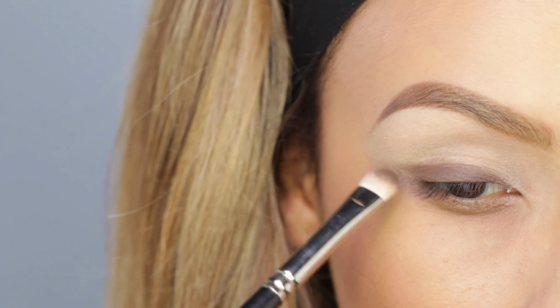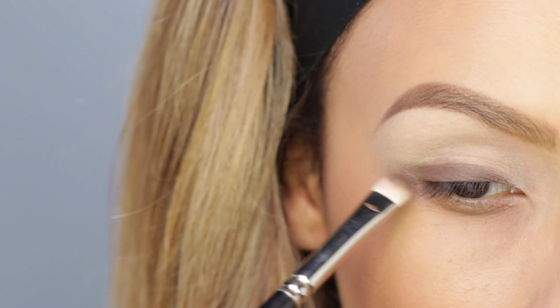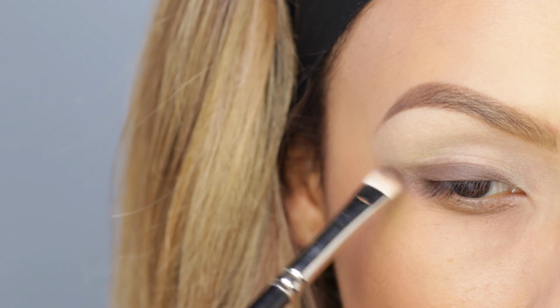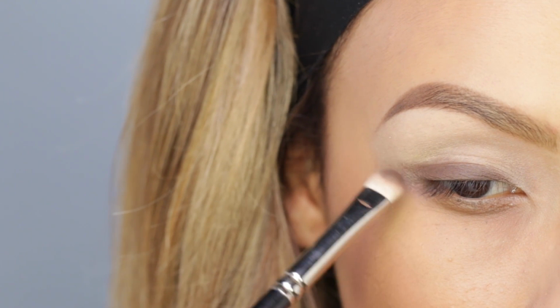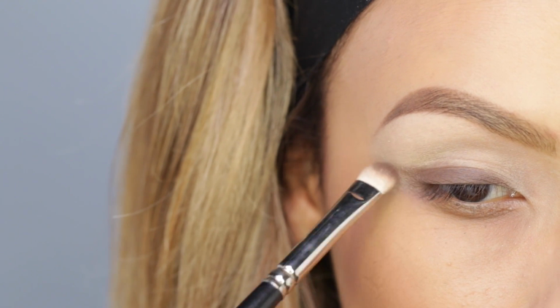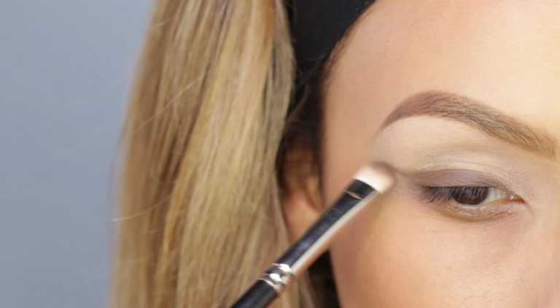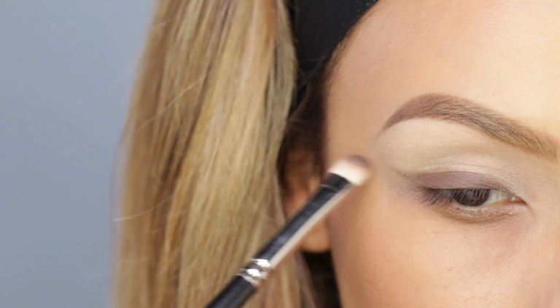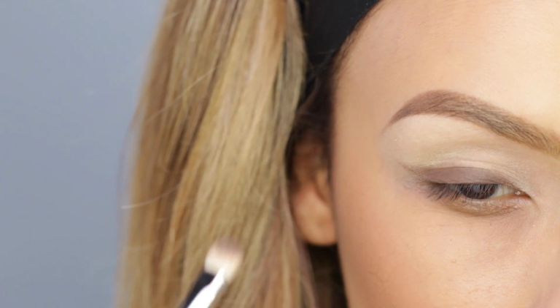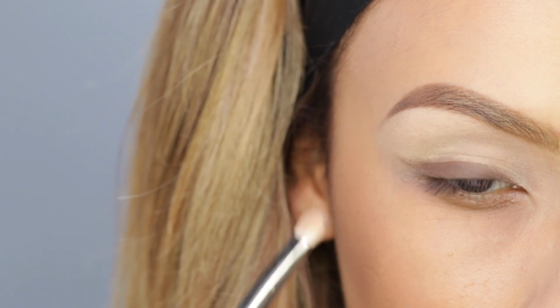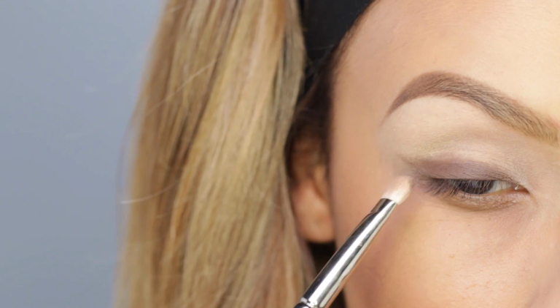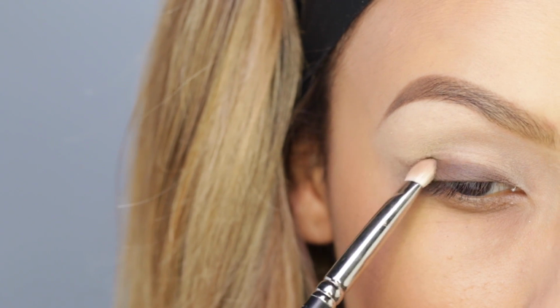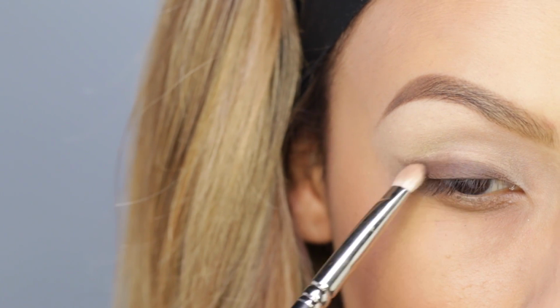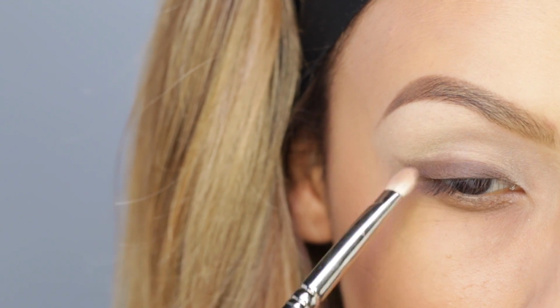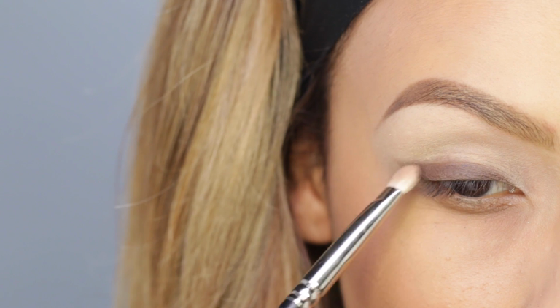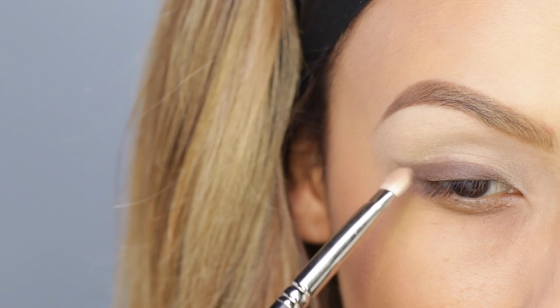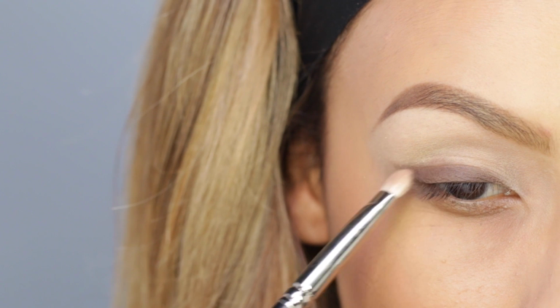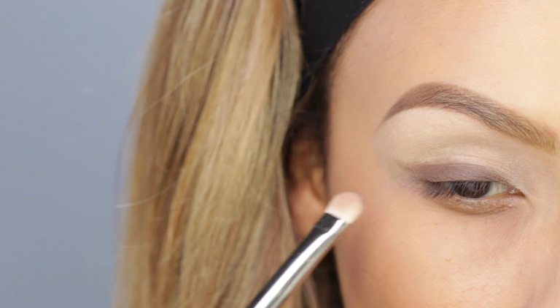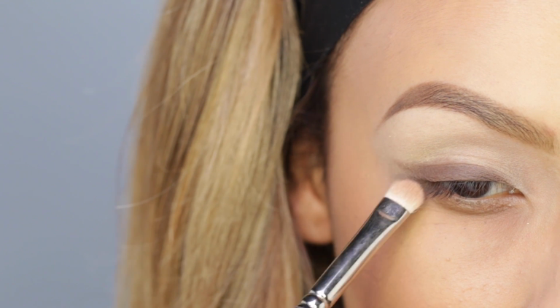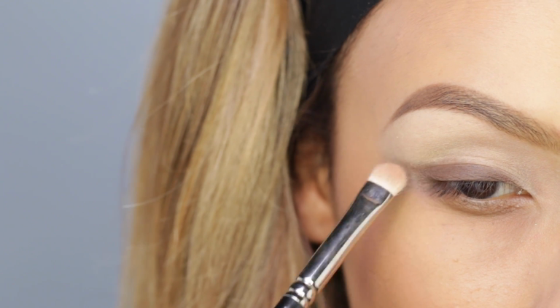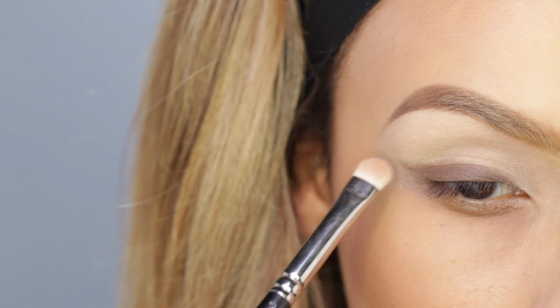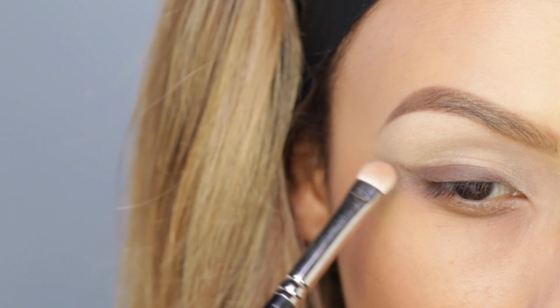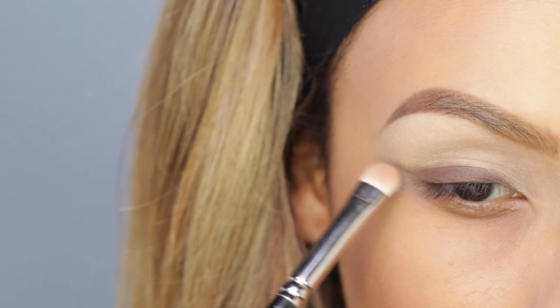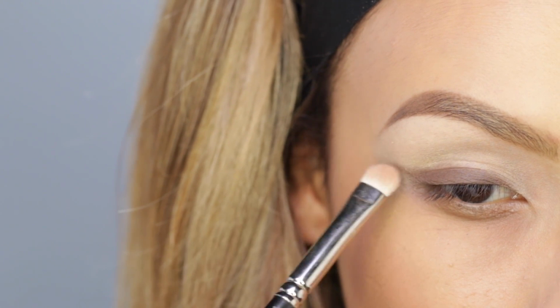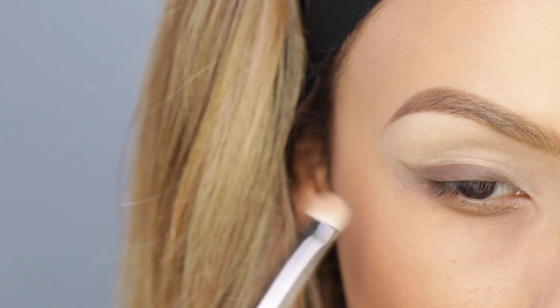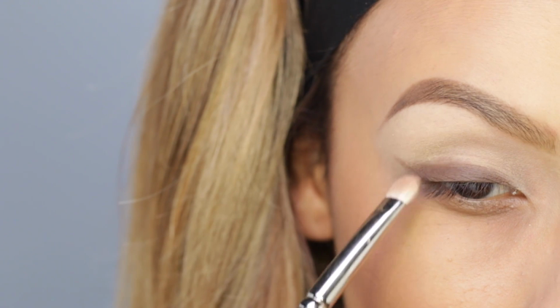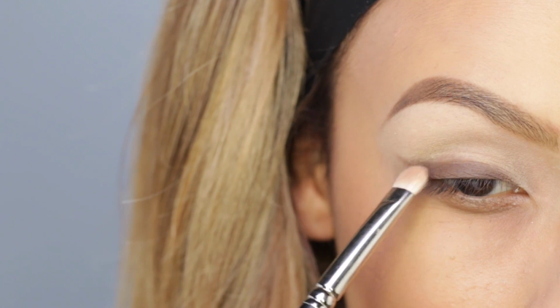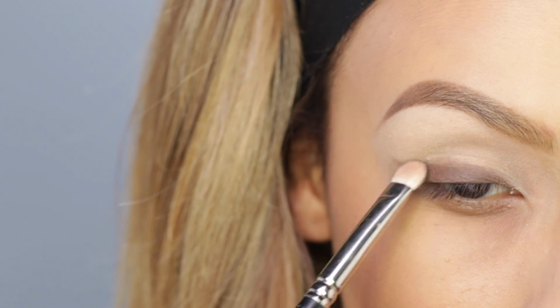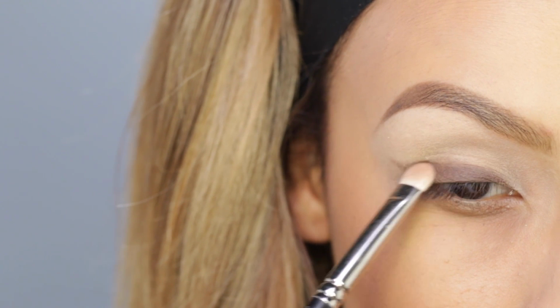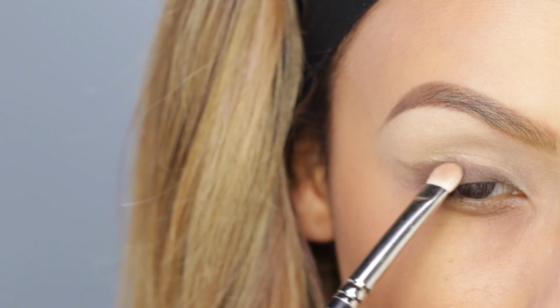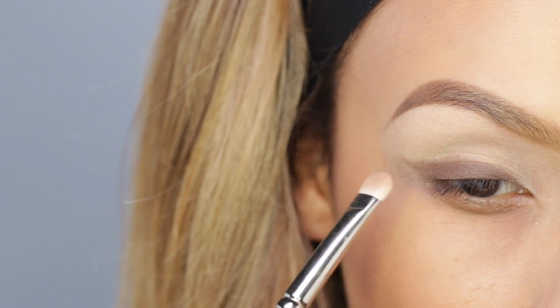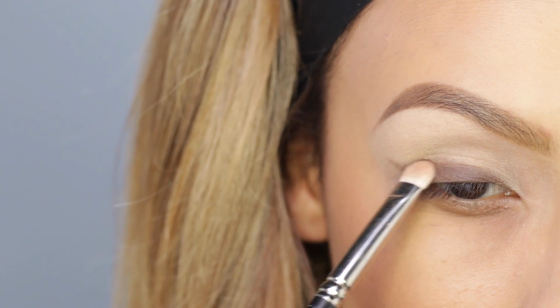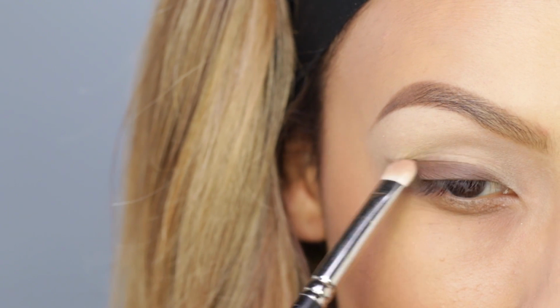In a lot of pictures of Brigitte Bardot I saw that she really liked to use black as well, so if you guys want a more dramatic look you can definitely use black shadow instead of this brown one.